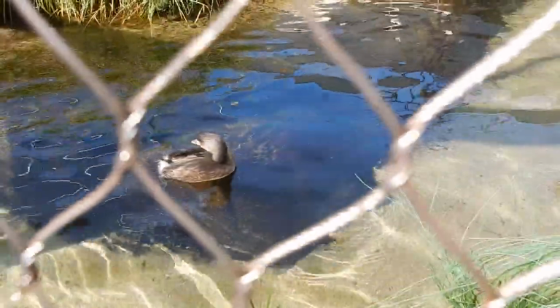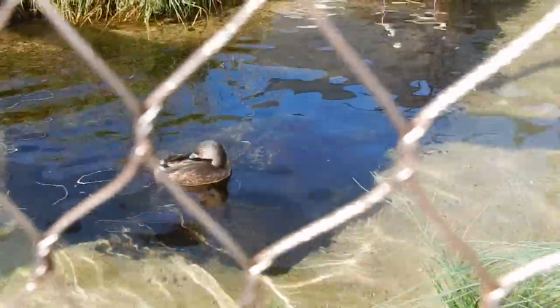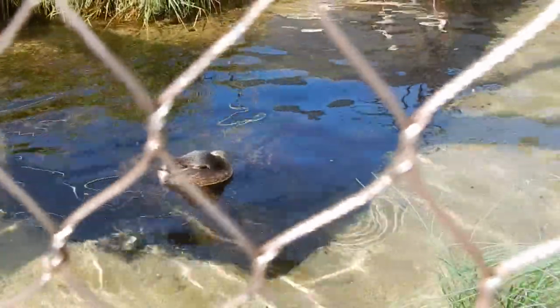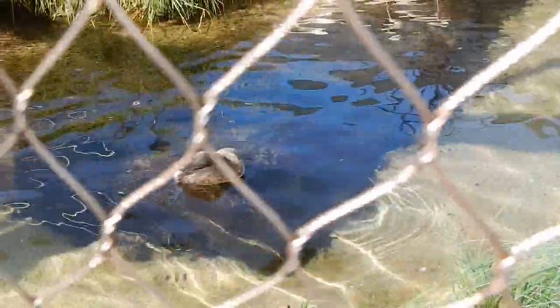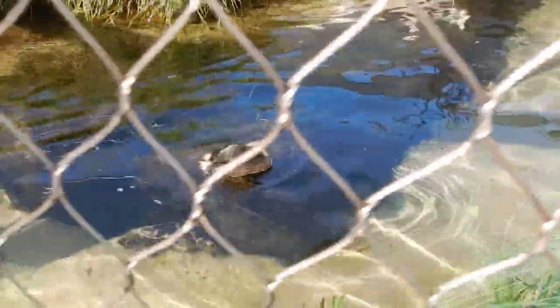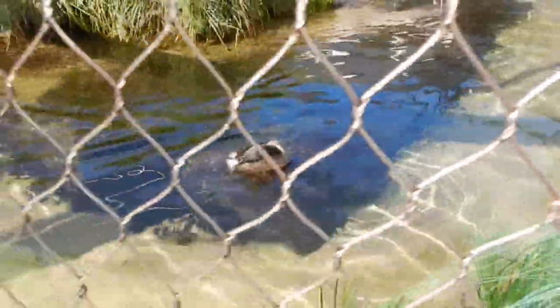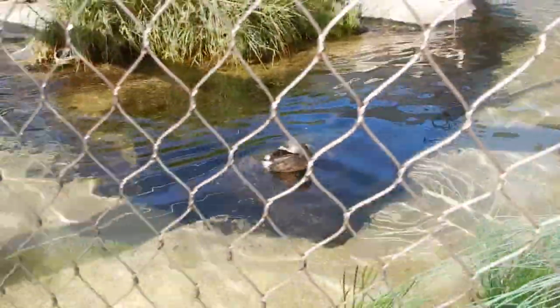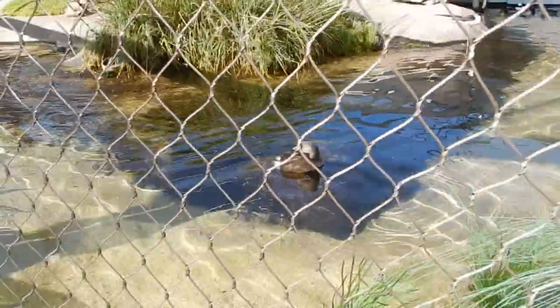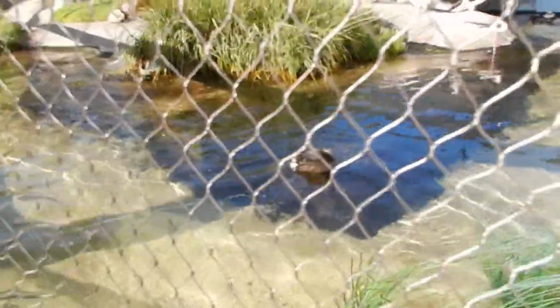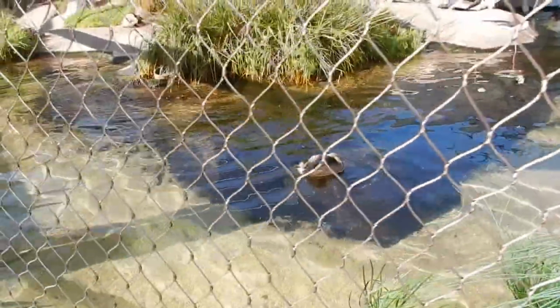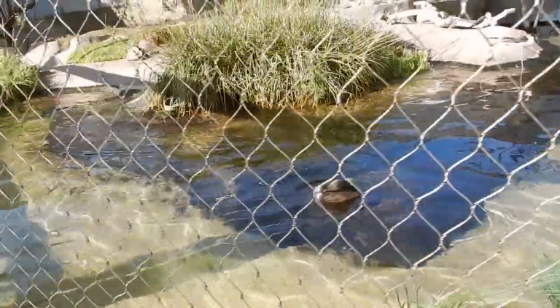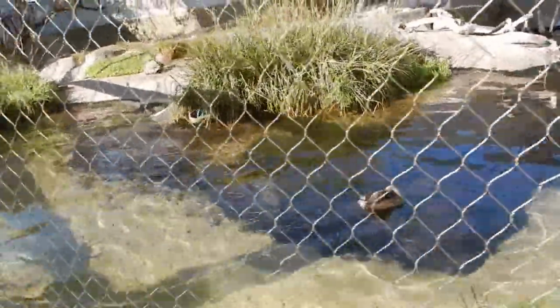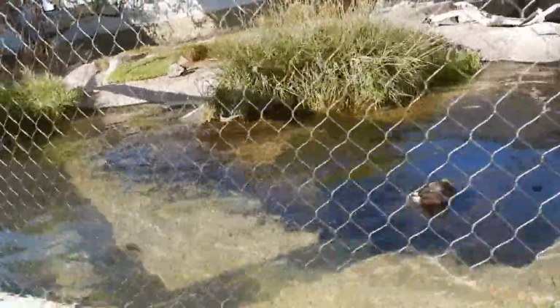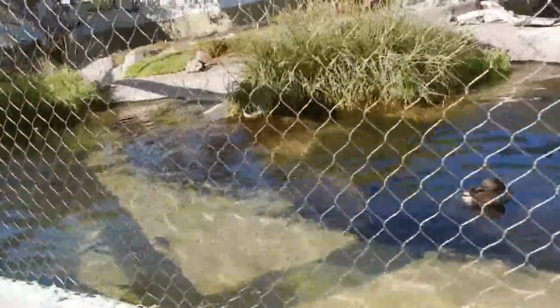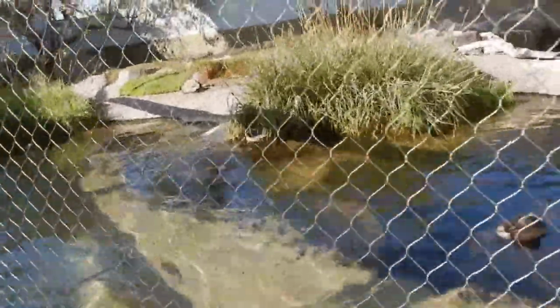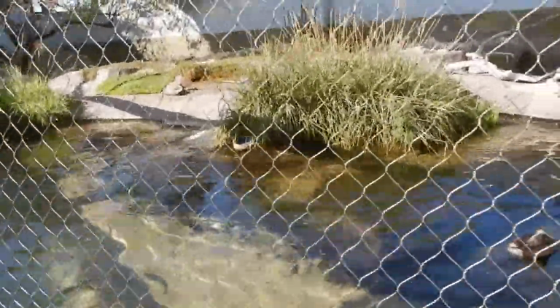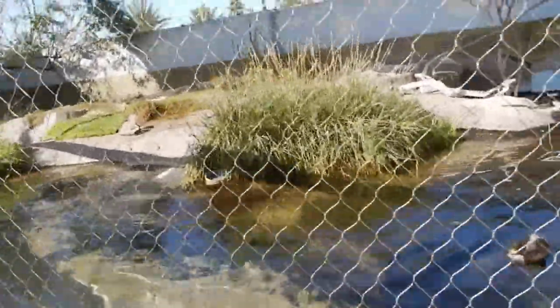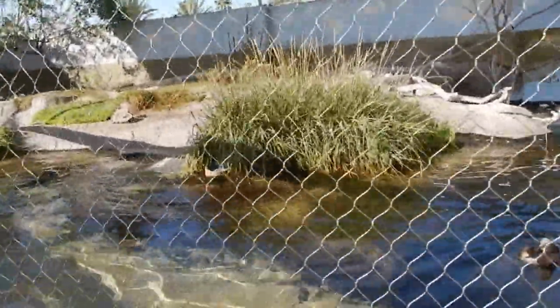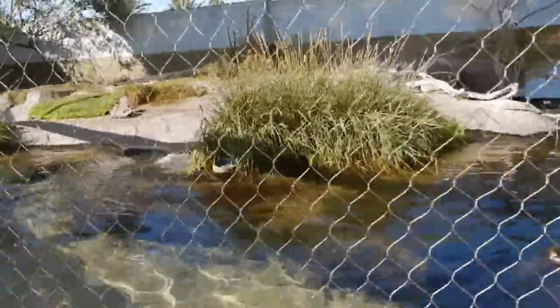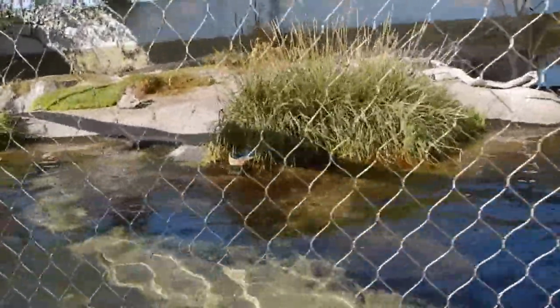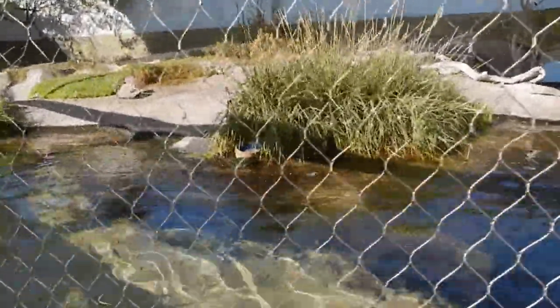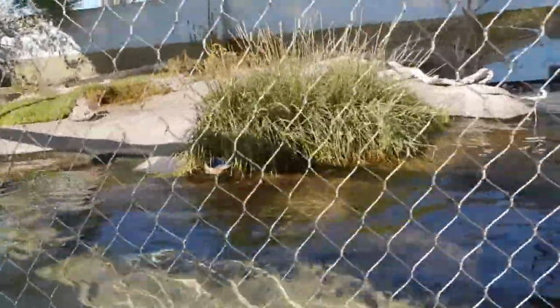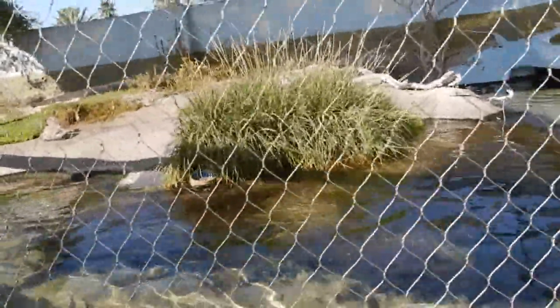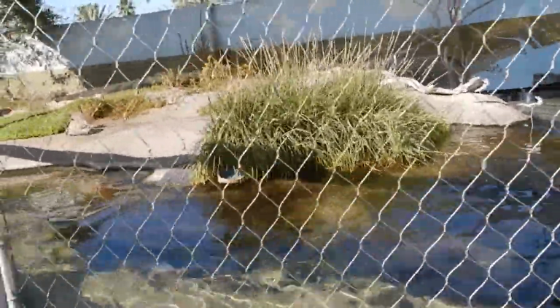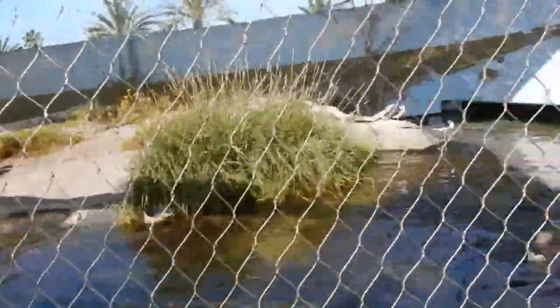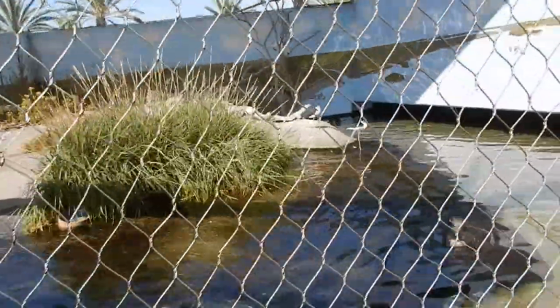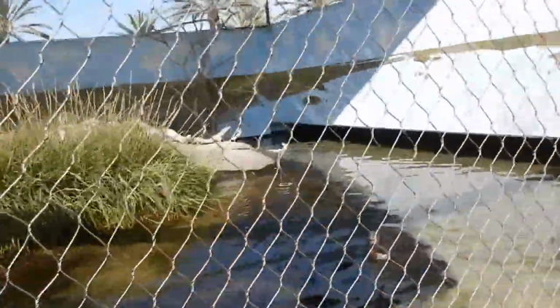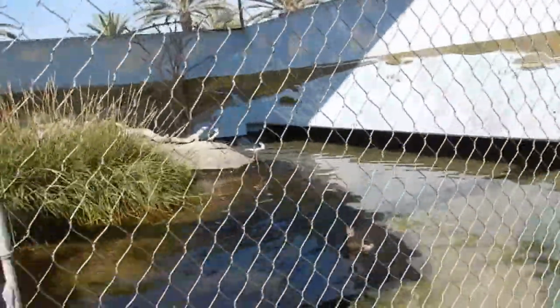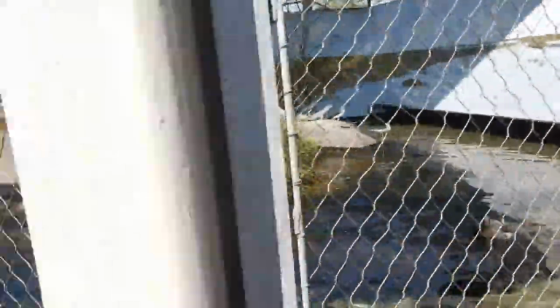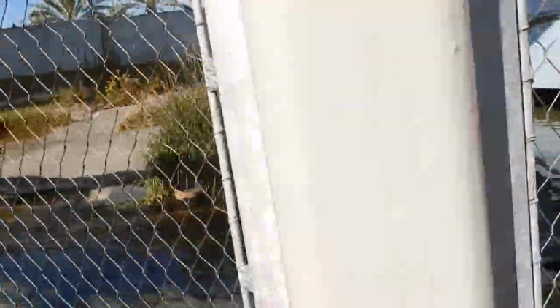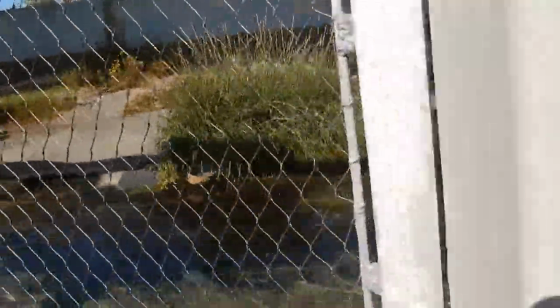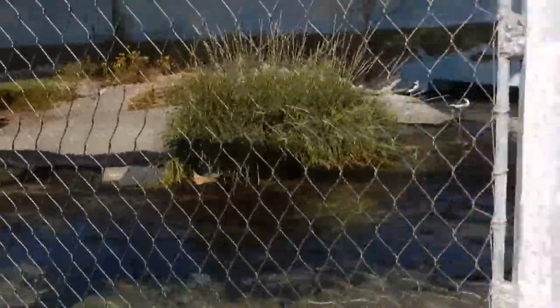Here we have our ray pool and percussion pool. Our bat ray is best to touch on the surface like this. You can touch it with two fingers from the top of the head, like a puppy dog.